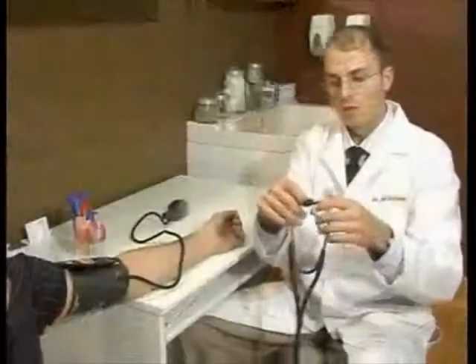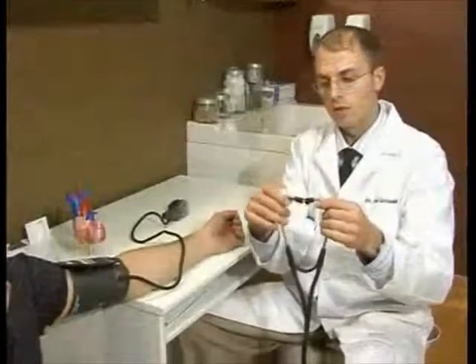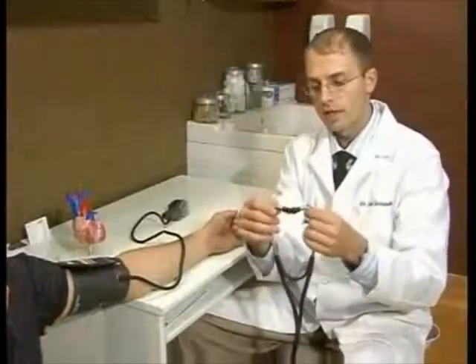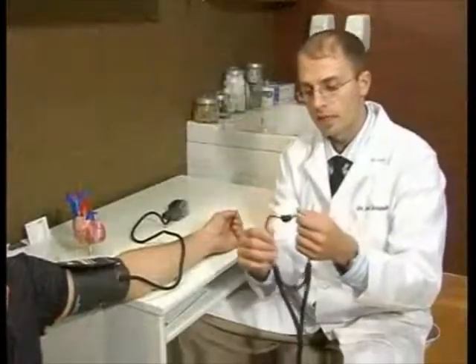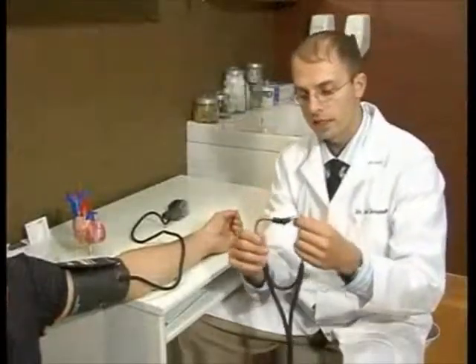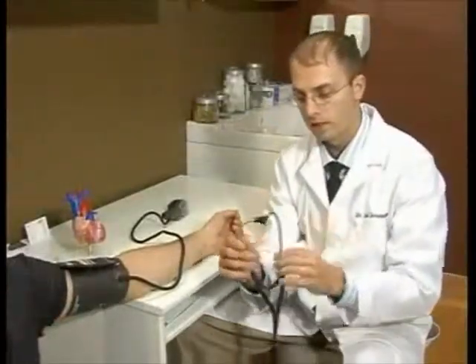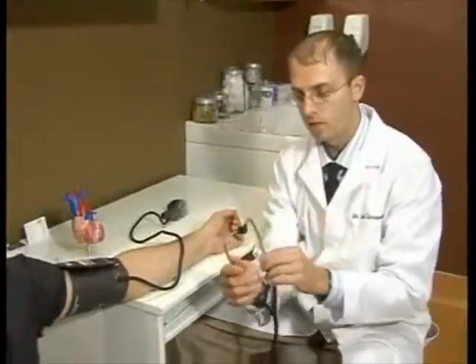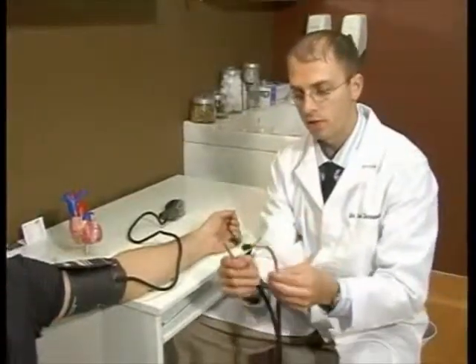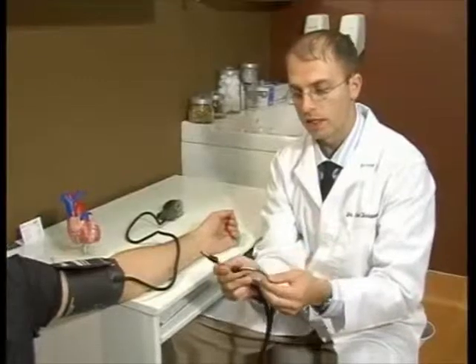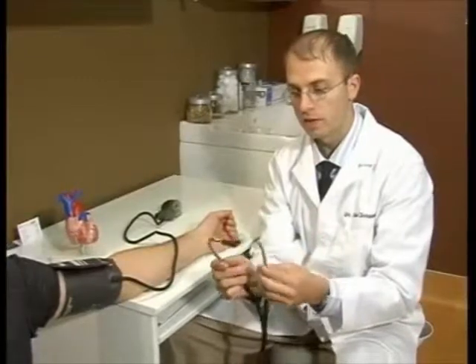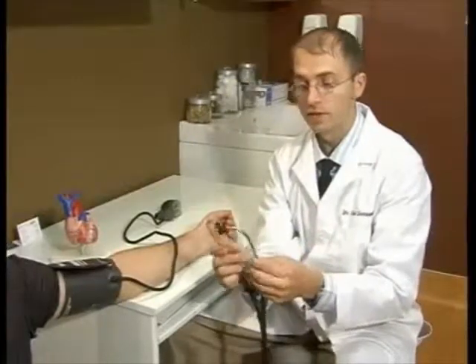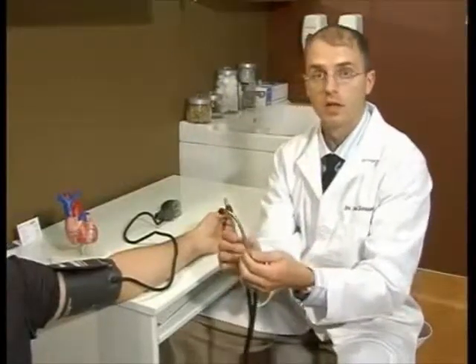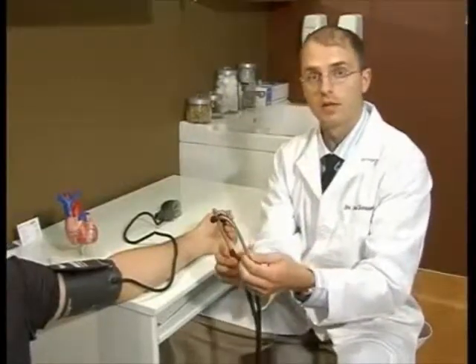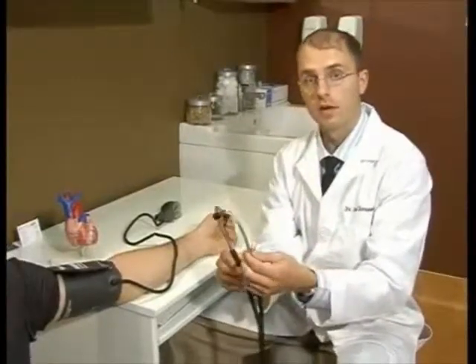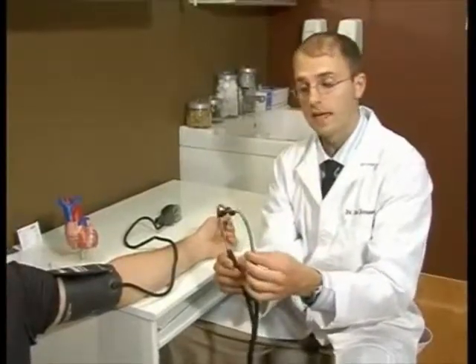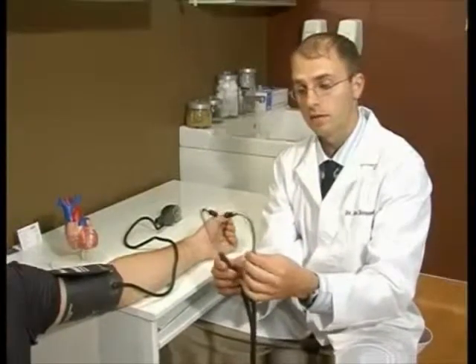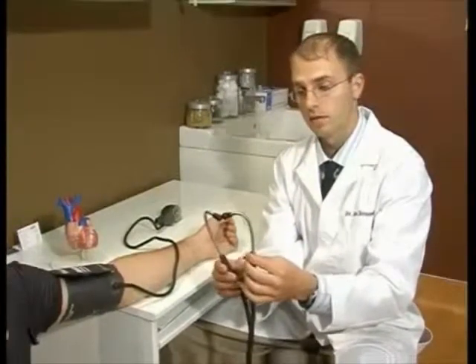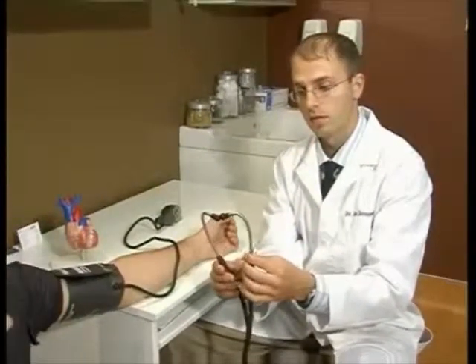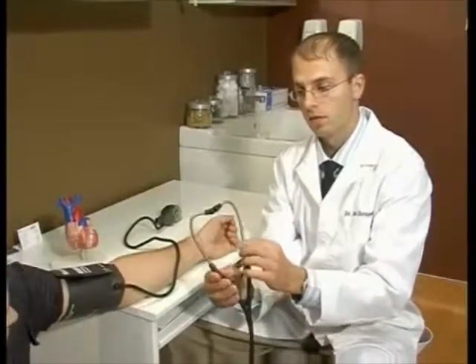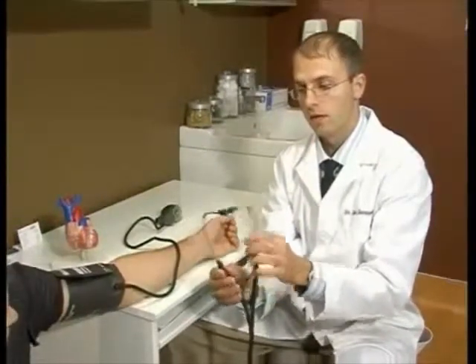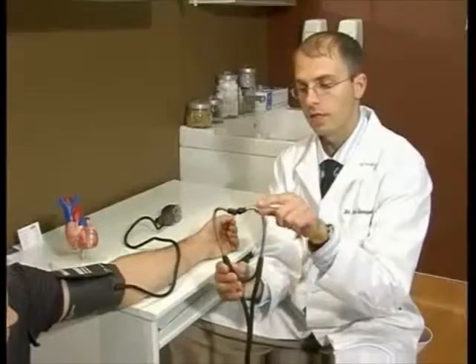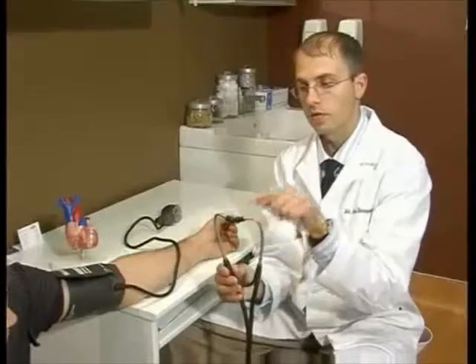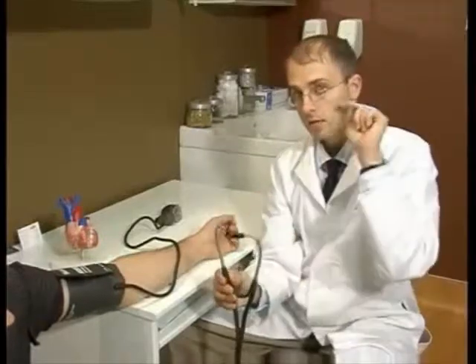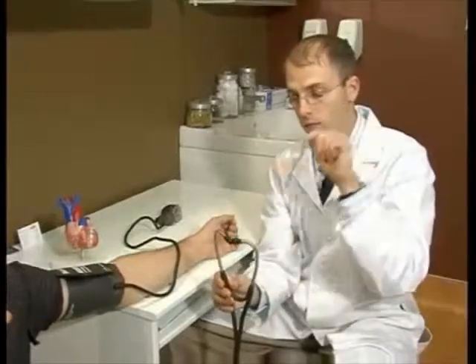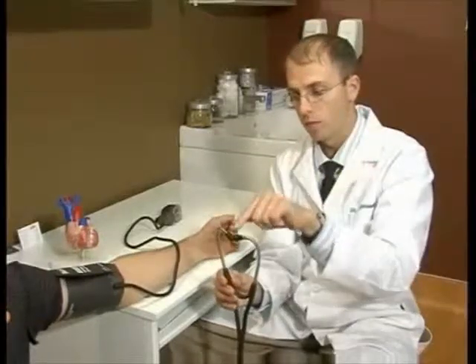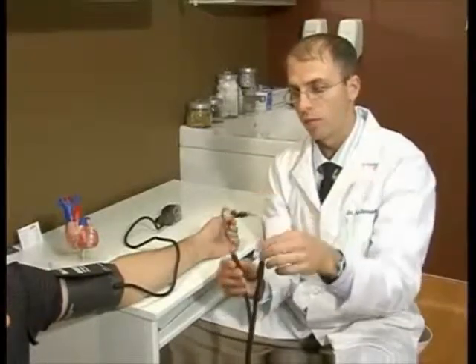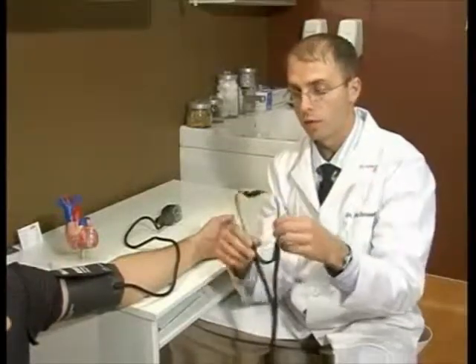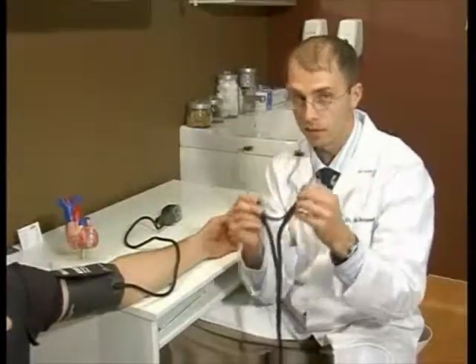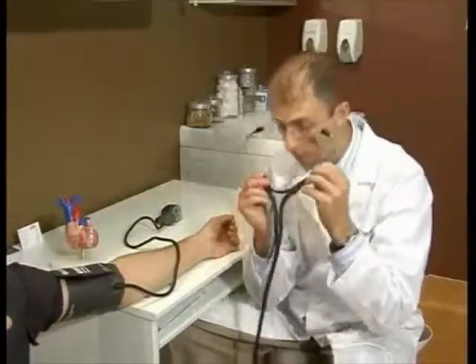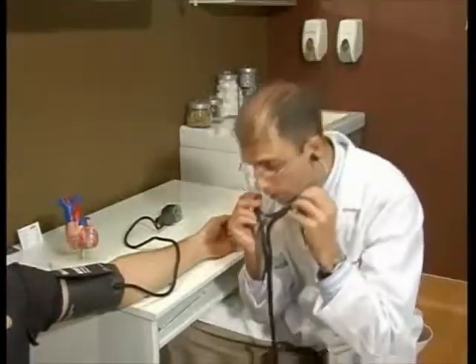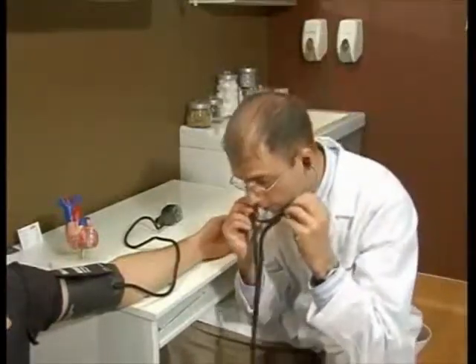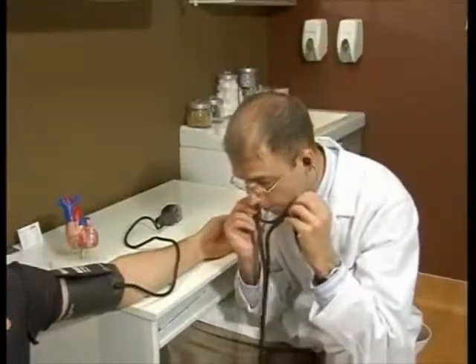One important aspect is to make sure that the ear pieces are angled, and you want to make sure those angles are pointing forward when you place it in your ears.